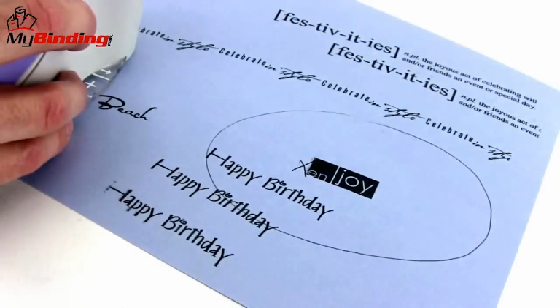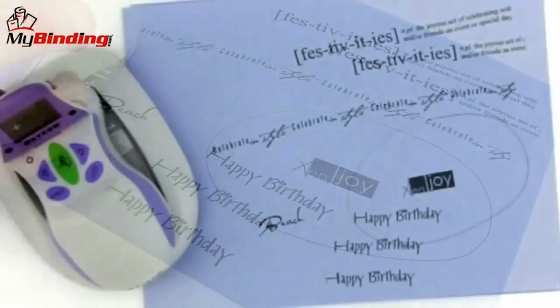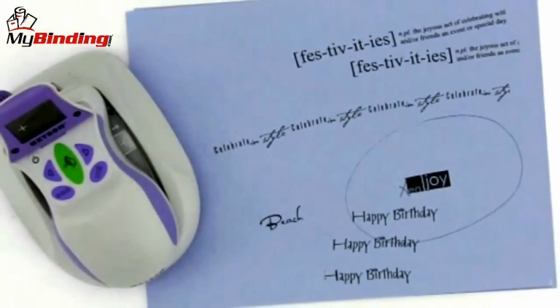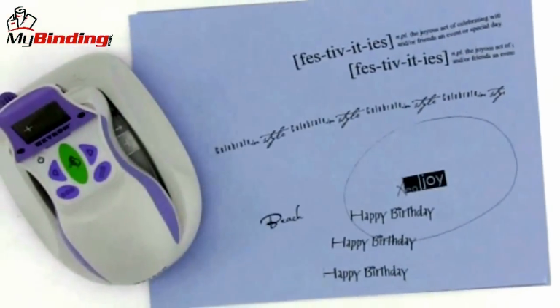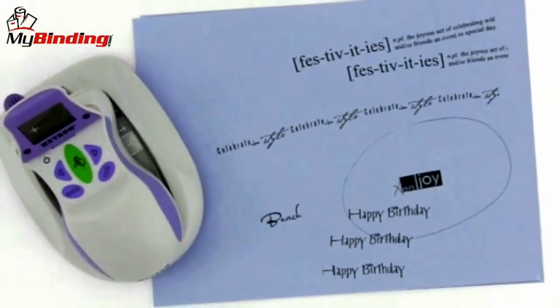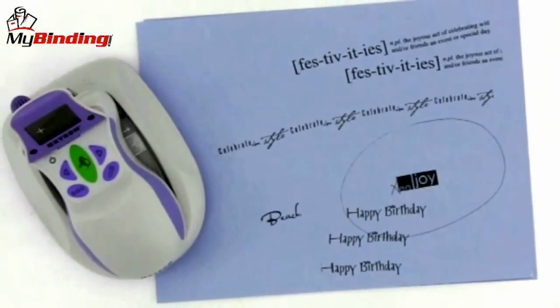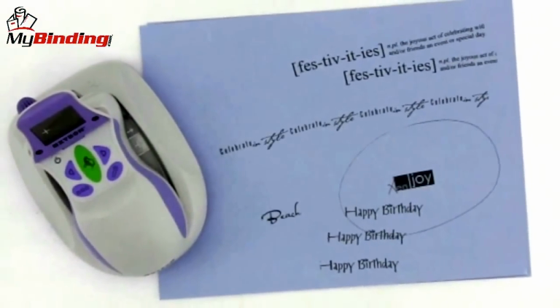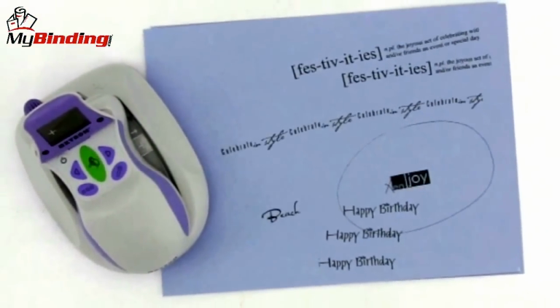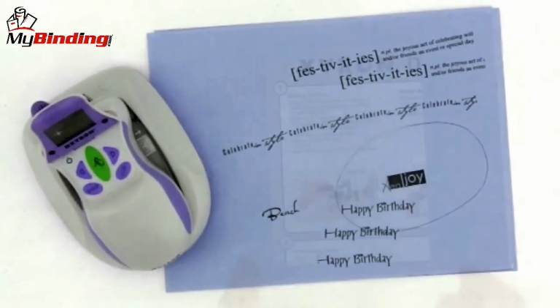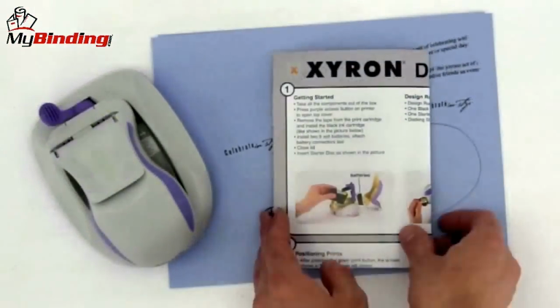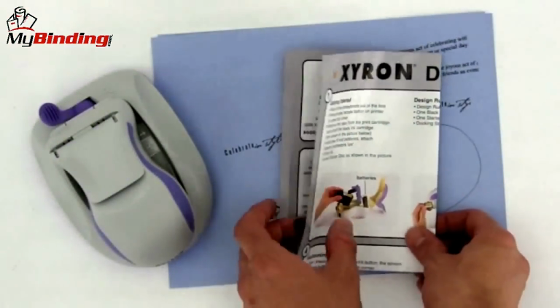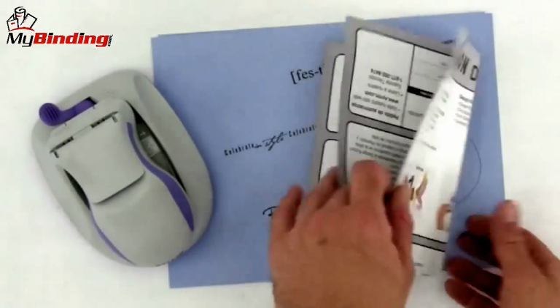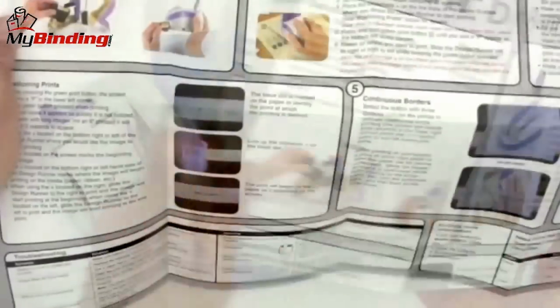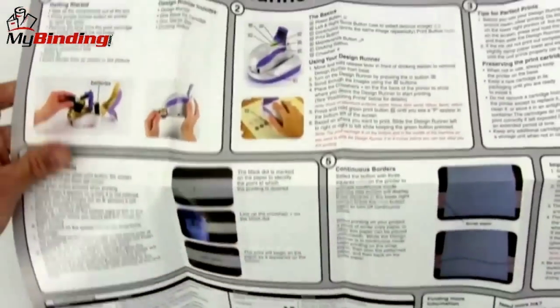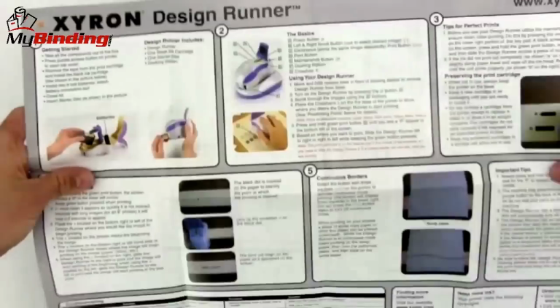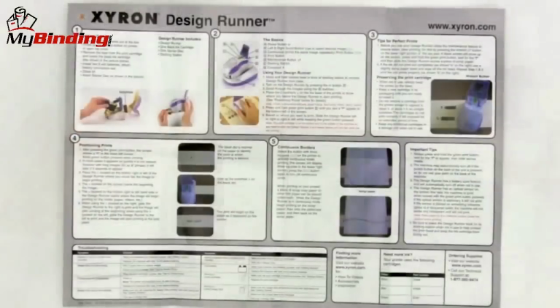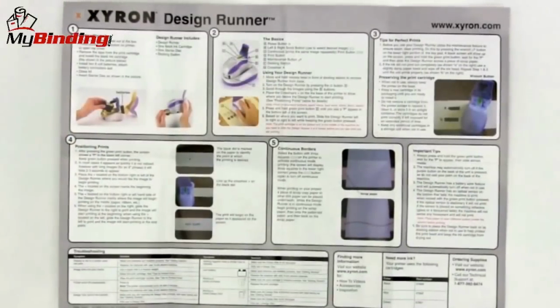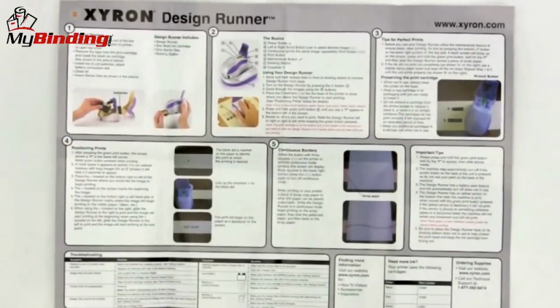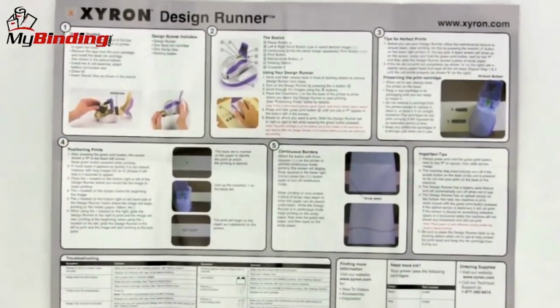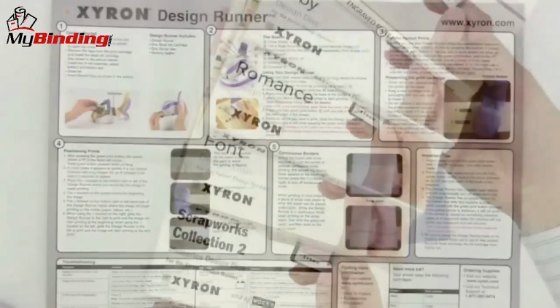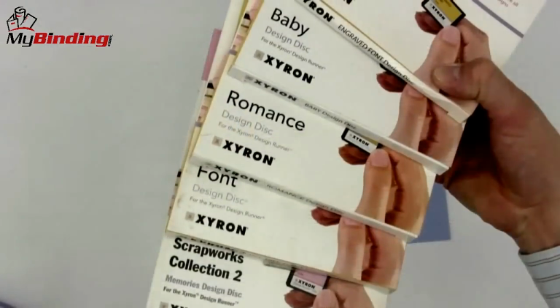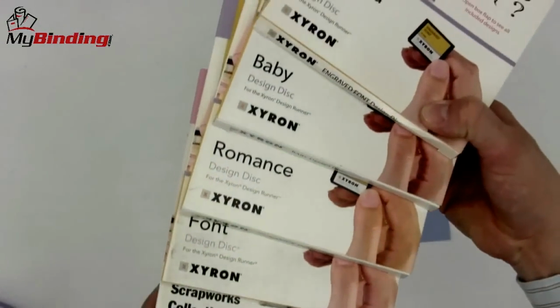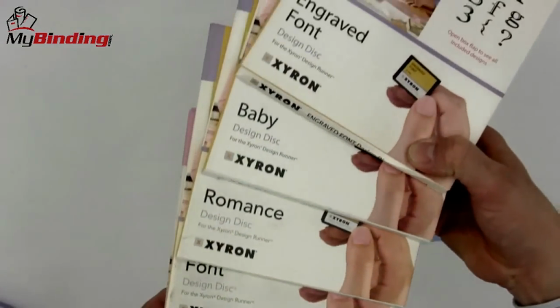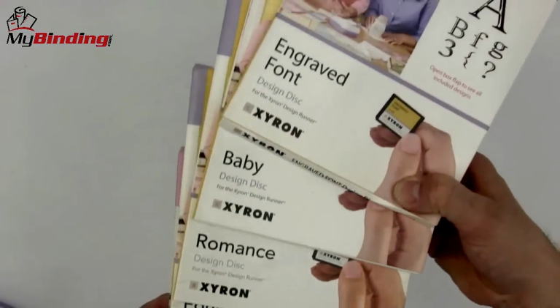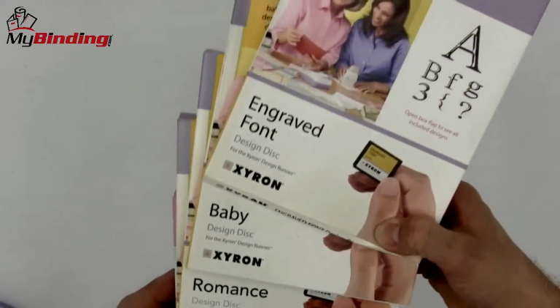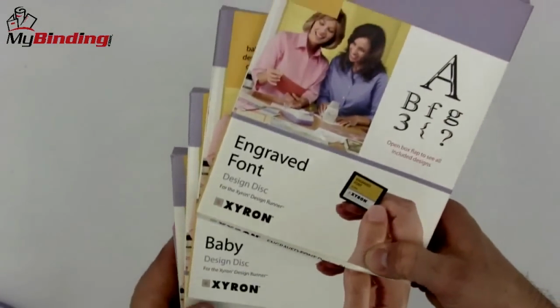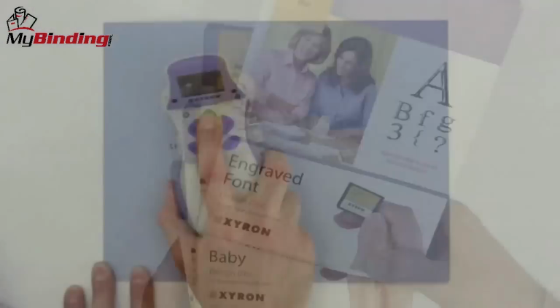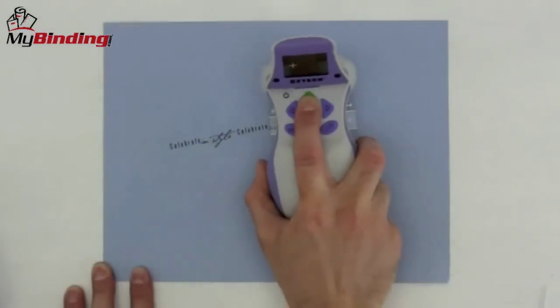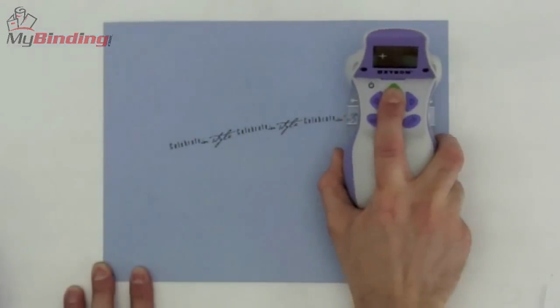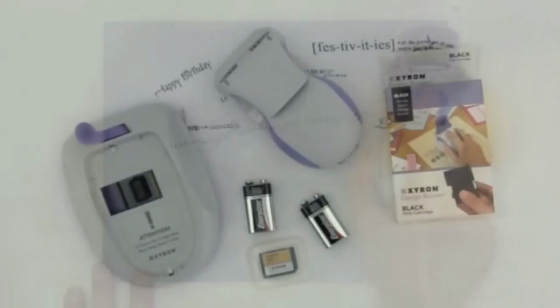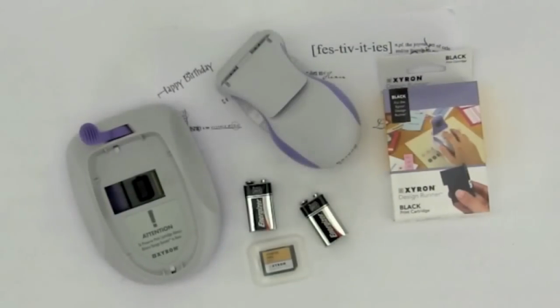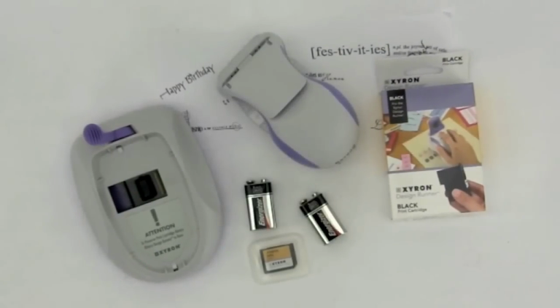The starter disk comes with 40 different designs, some of which you see here, and an instruction booklet that will walk you through the entire process of getting going. With a wide selection of Xyron products, you can create to your heart's content.